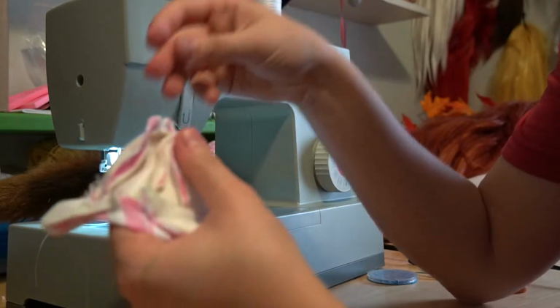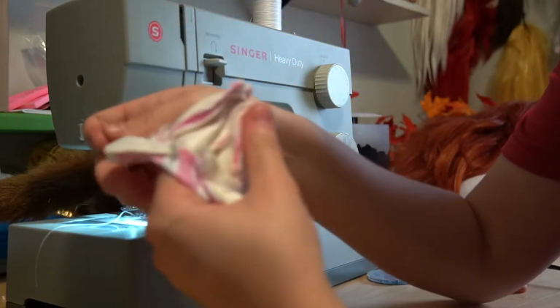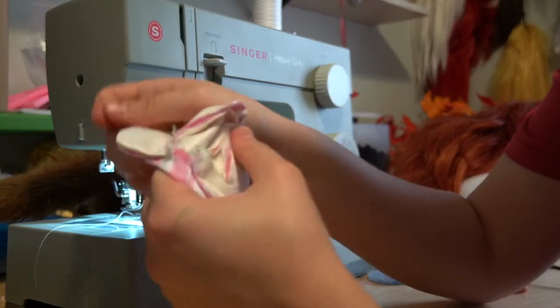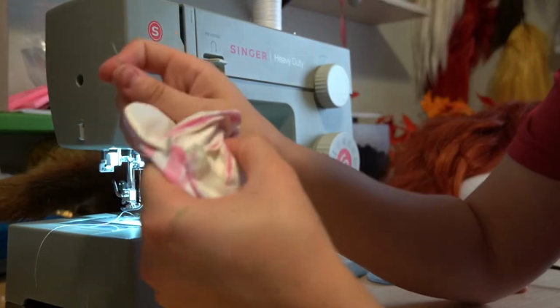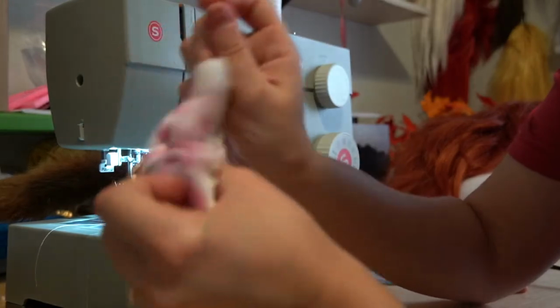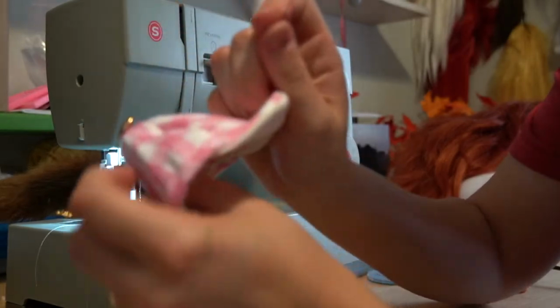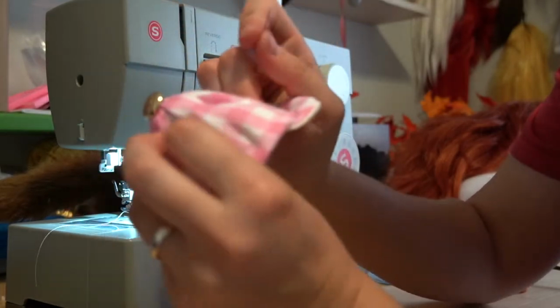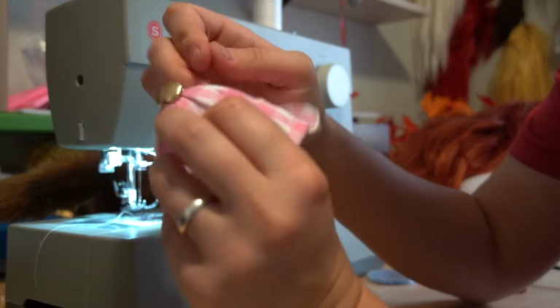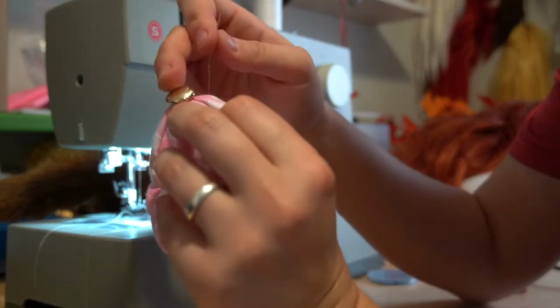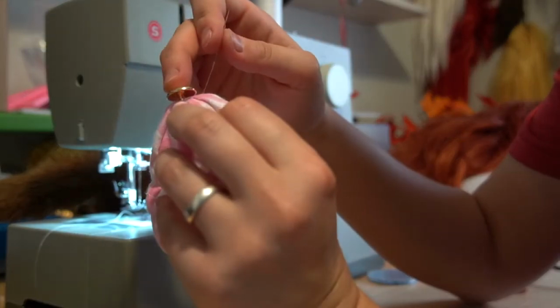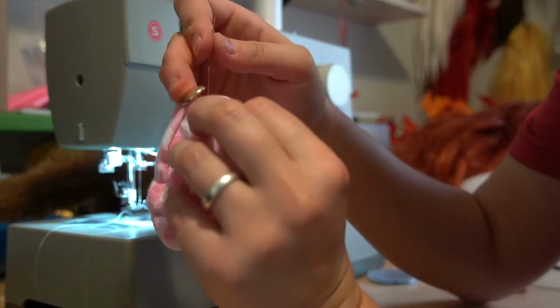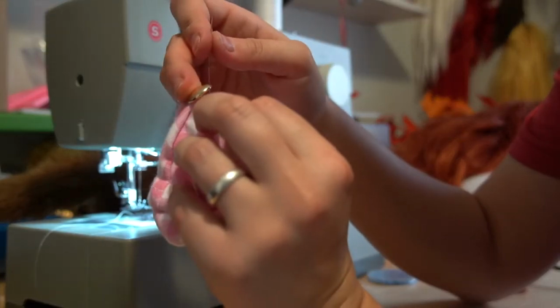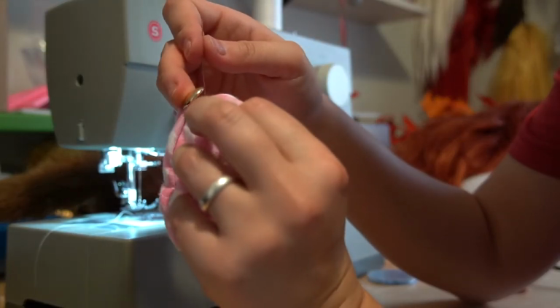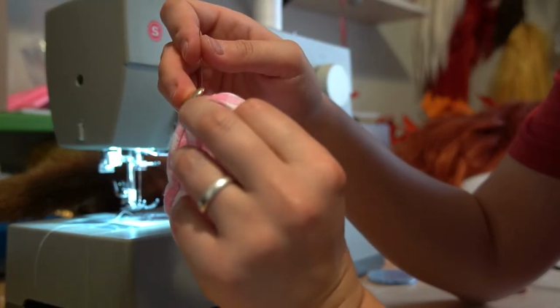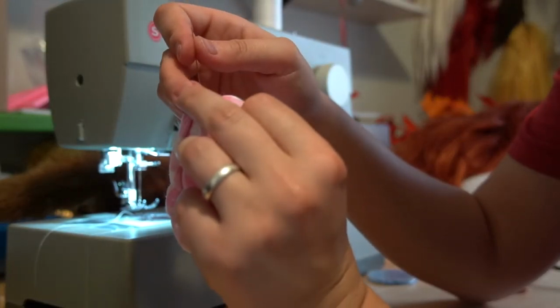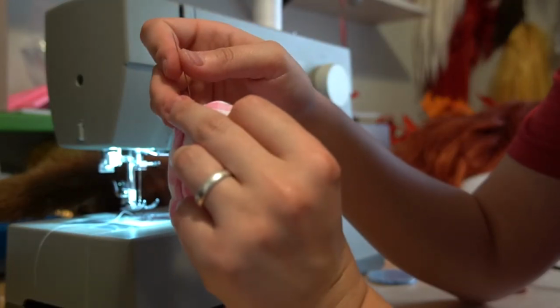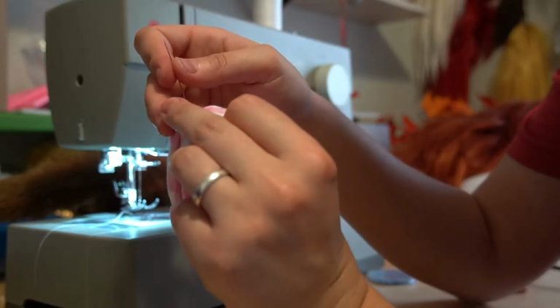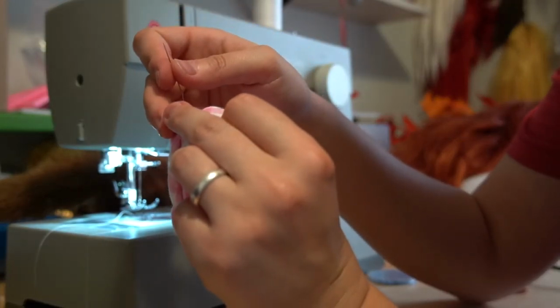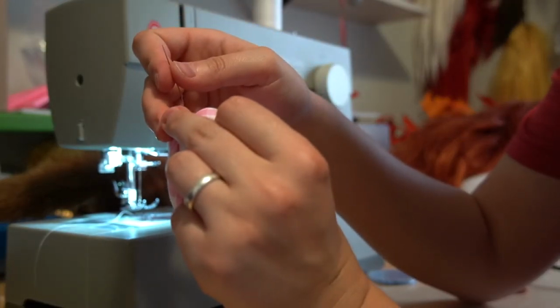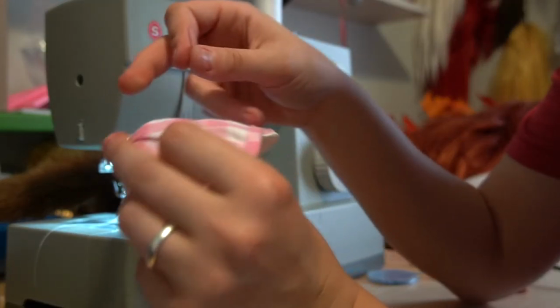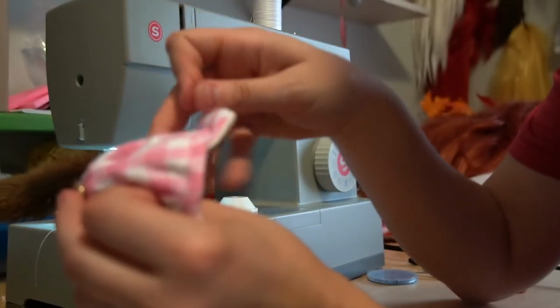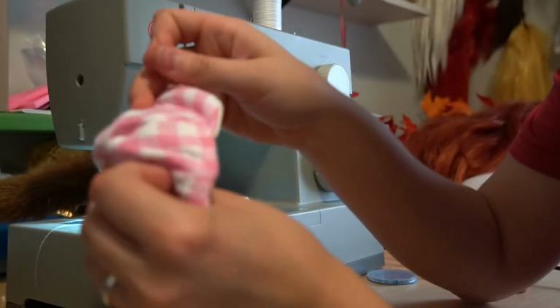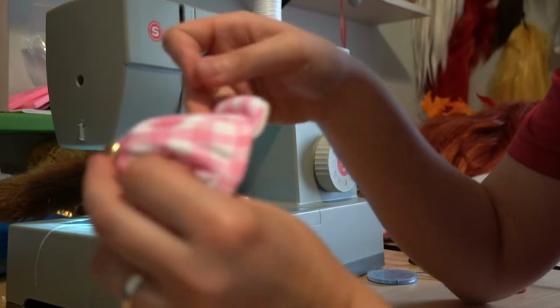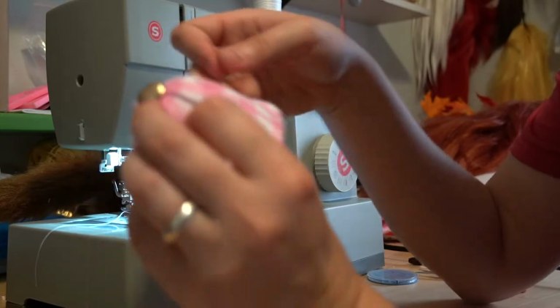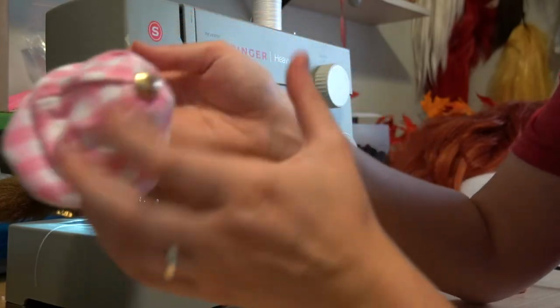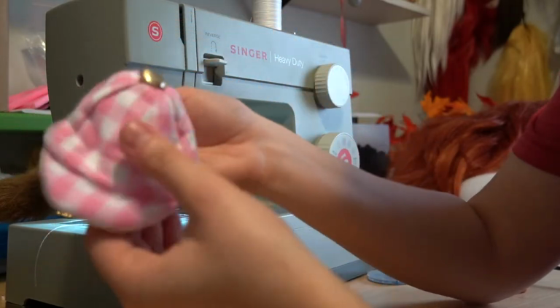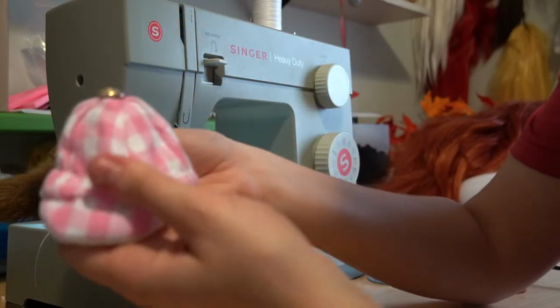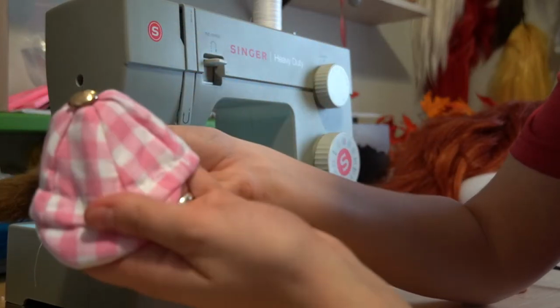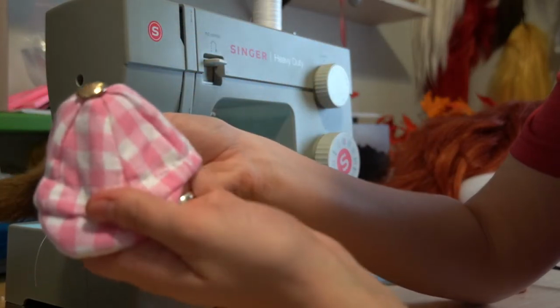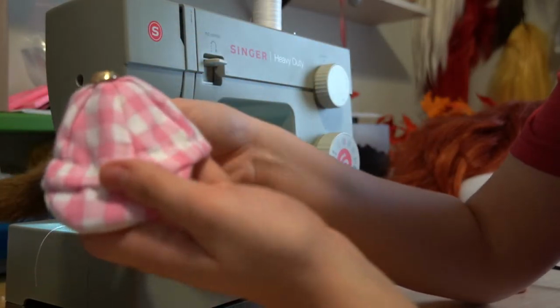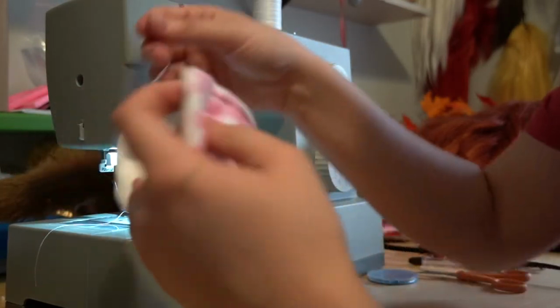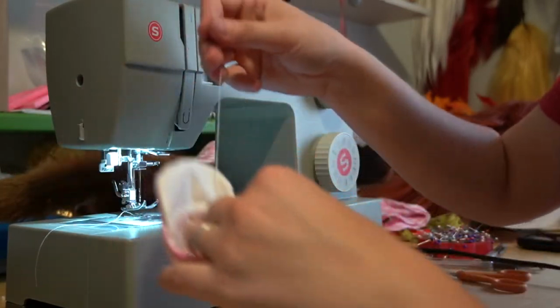For my Jester hat, I attached it to a simple wire headband that hides in the wig. For Sprinkle, I'll be adding a little piece of clear plastic so it stays on his head.